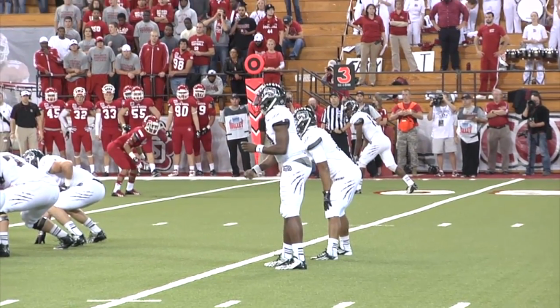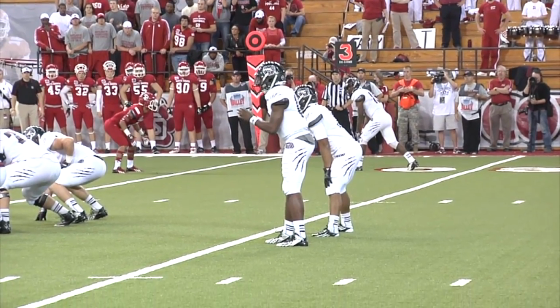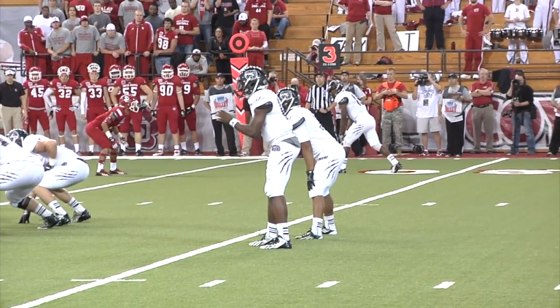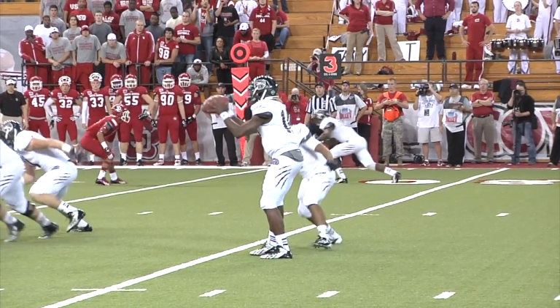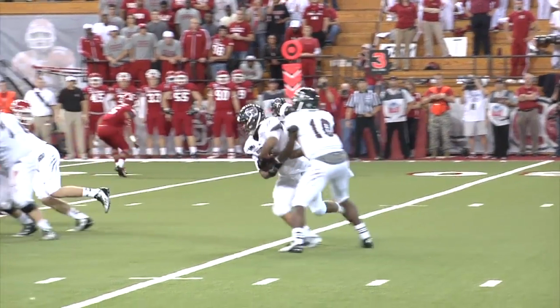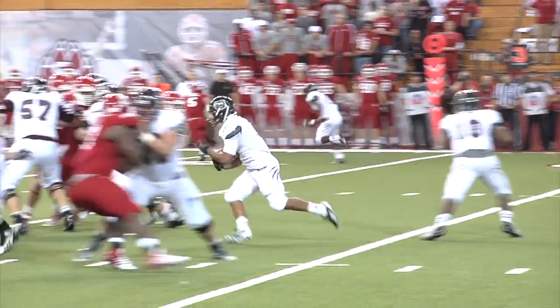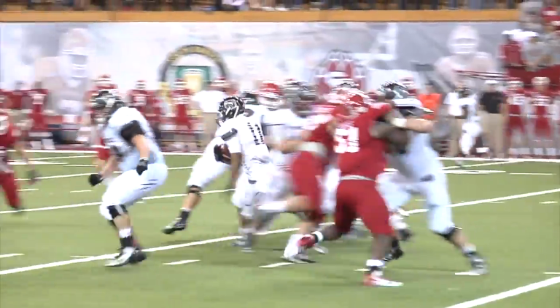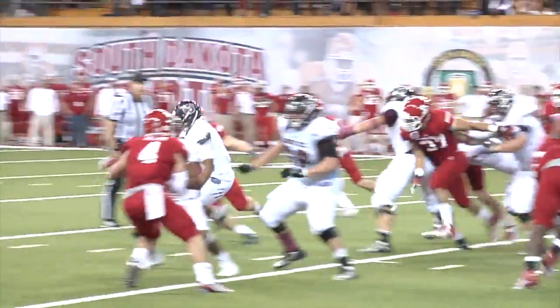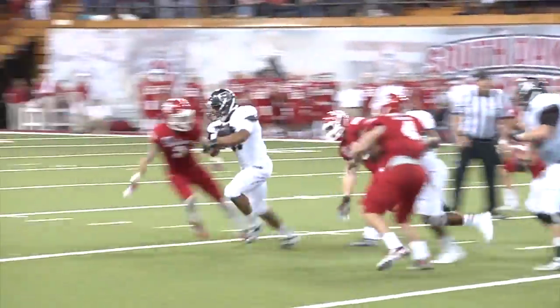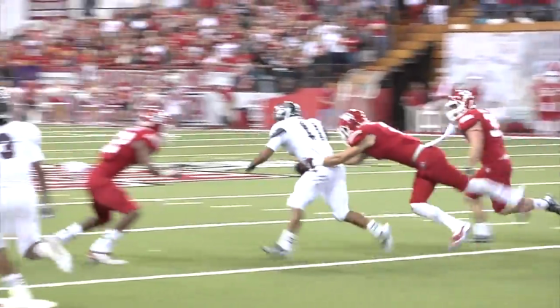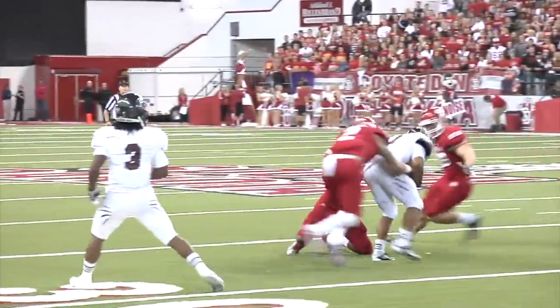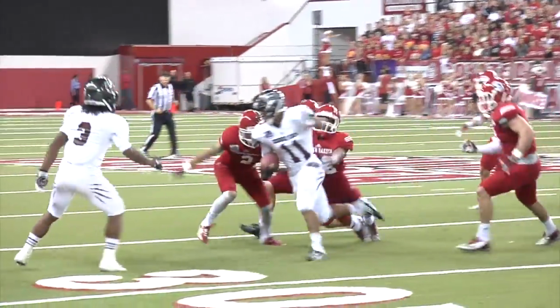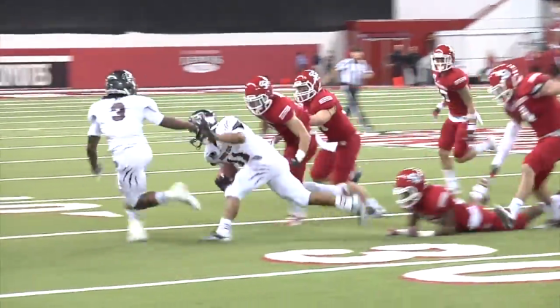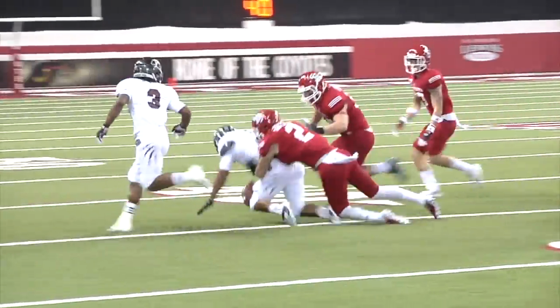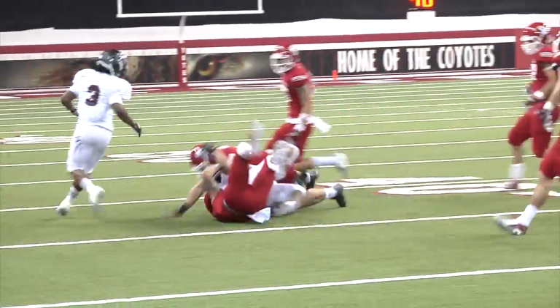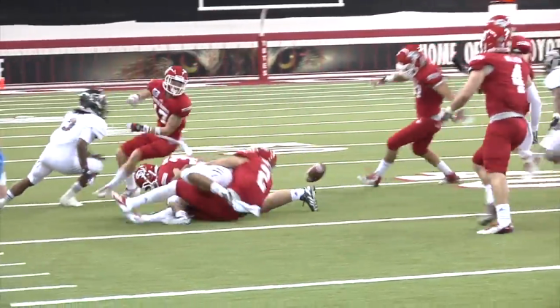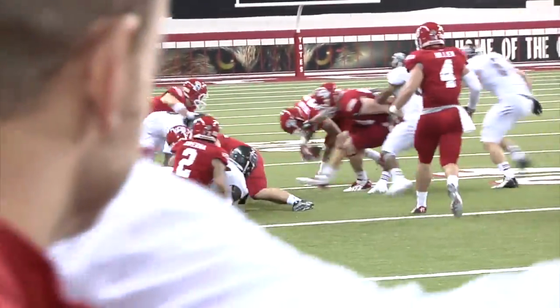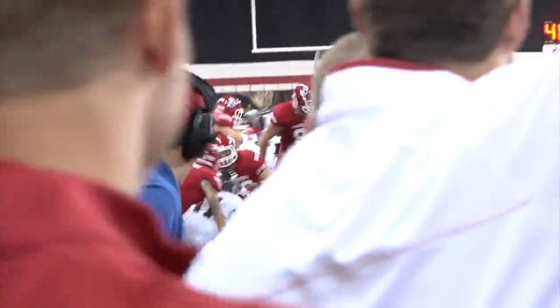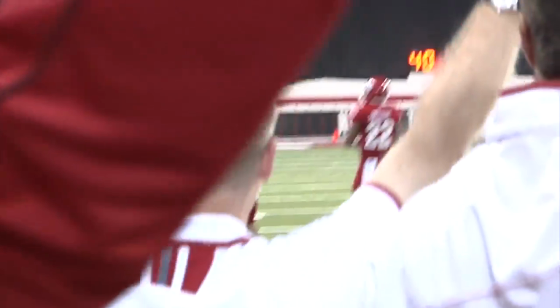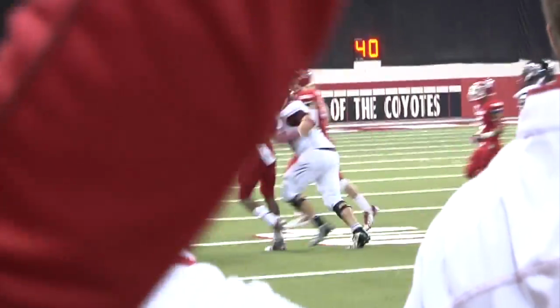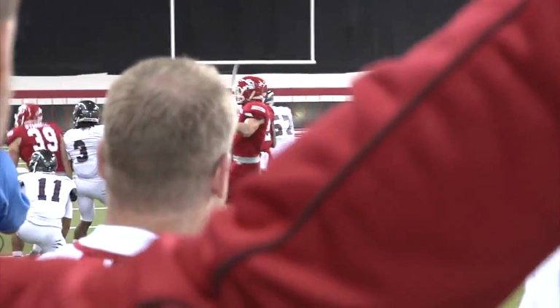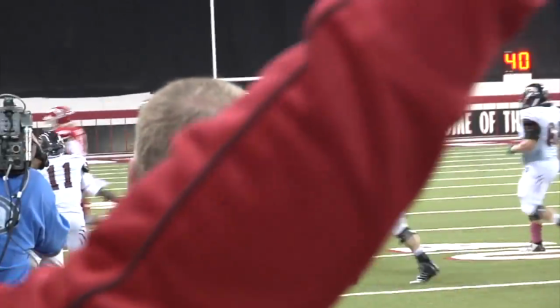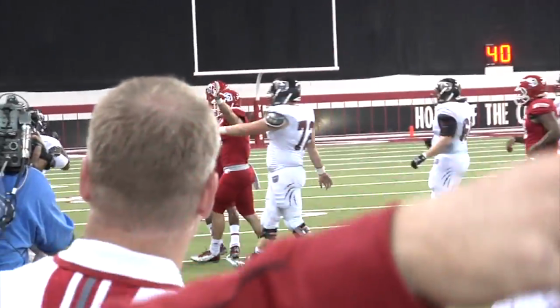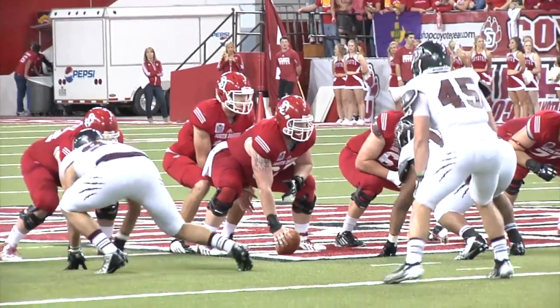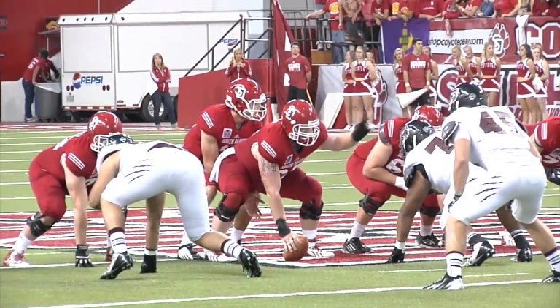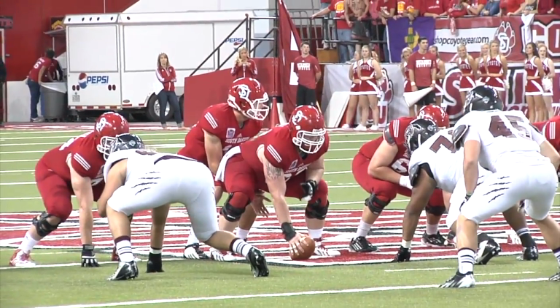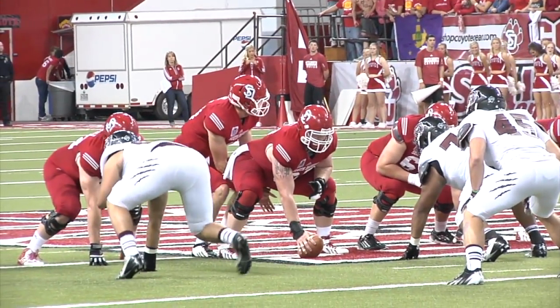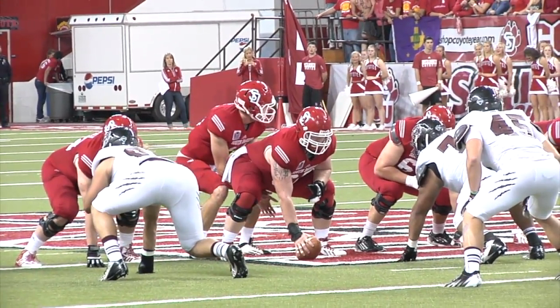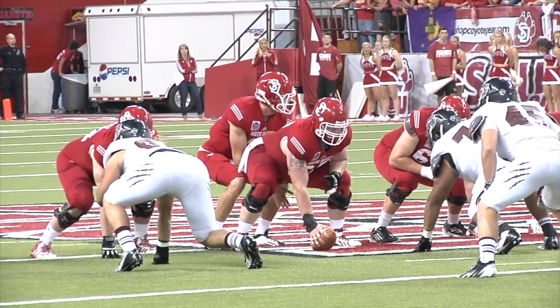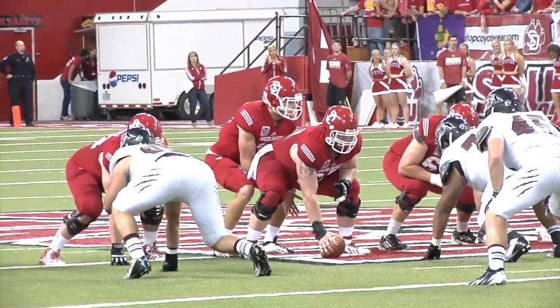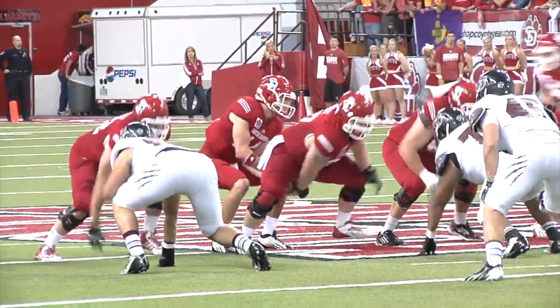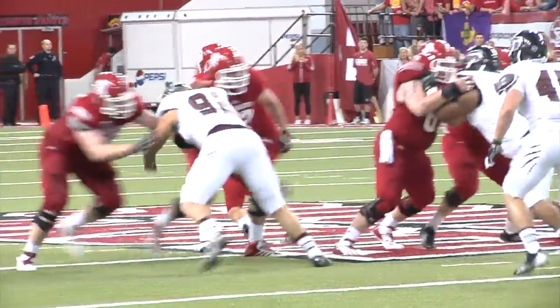Harris from the gun on third and two from the 24. Here's the handoff. Johnson's got a first down and more across the 30. Still levels the football and it is recovered by the Coyotes at the 44 yard line. 48 seconds left in the third, Coyotes trail 14 to 6.